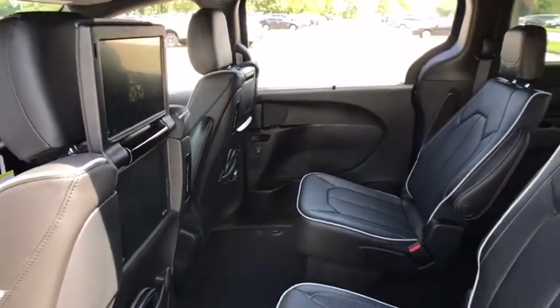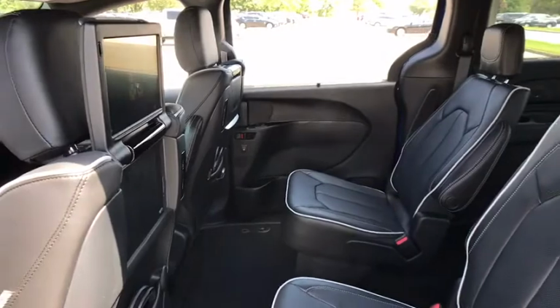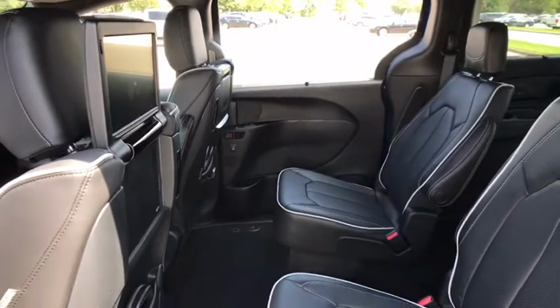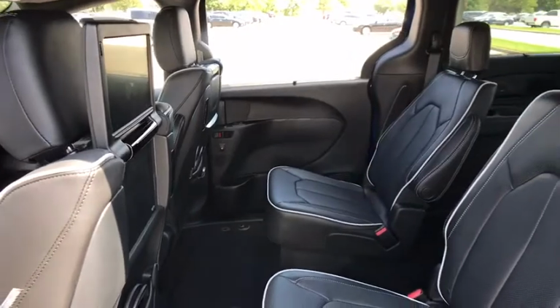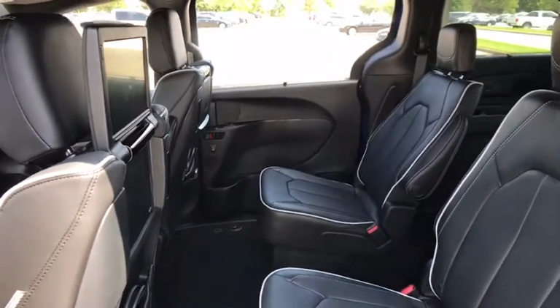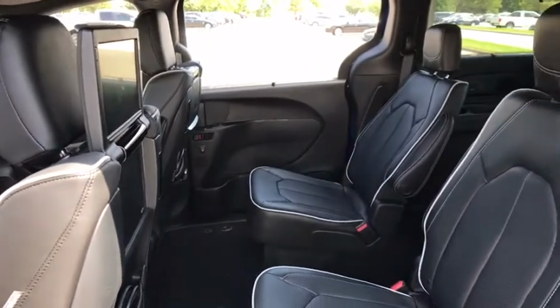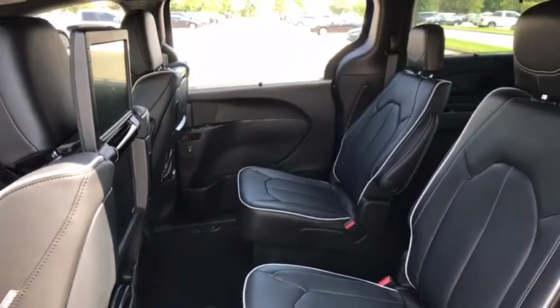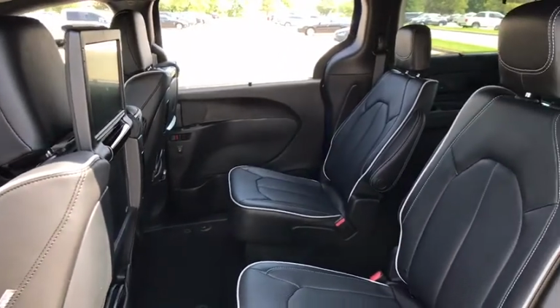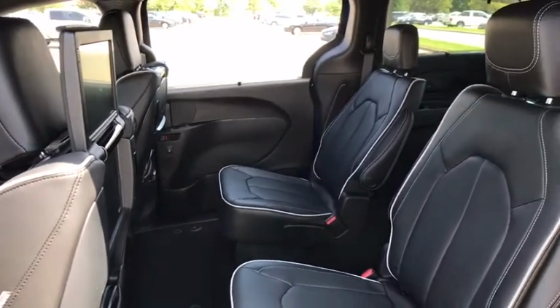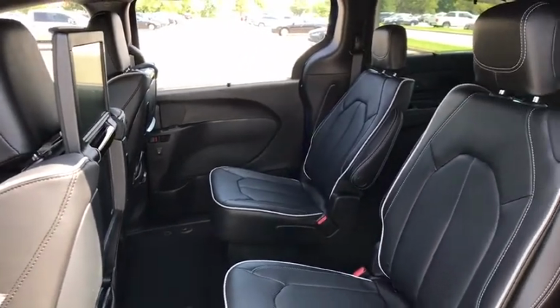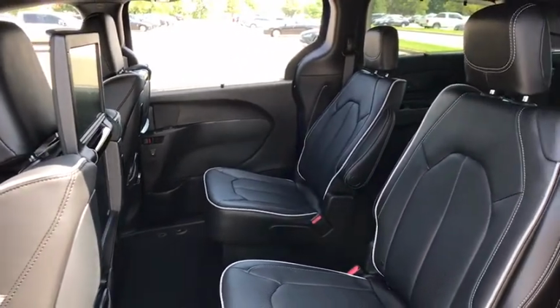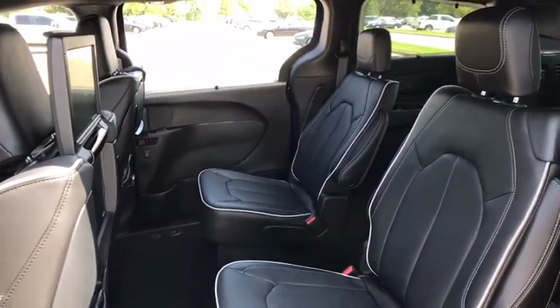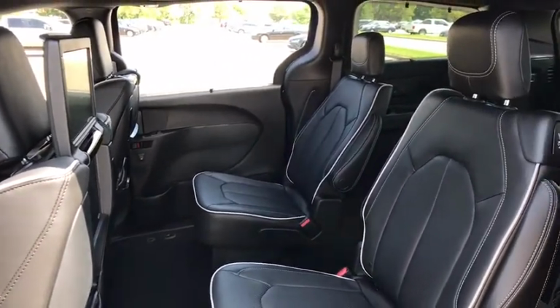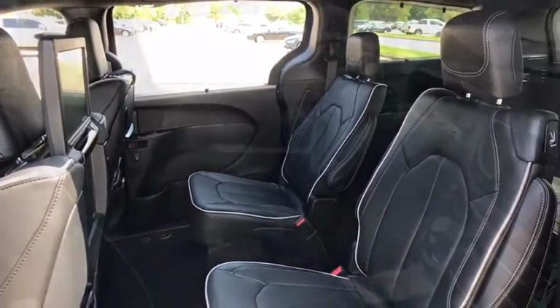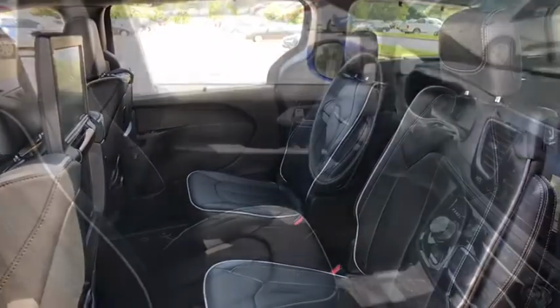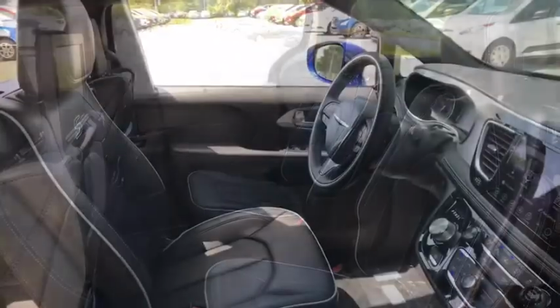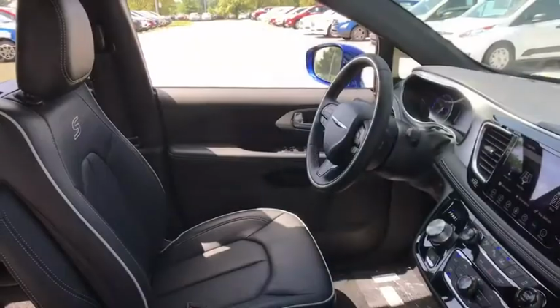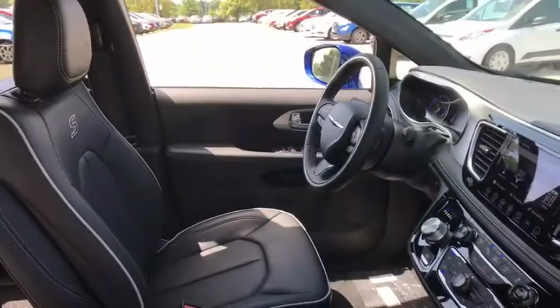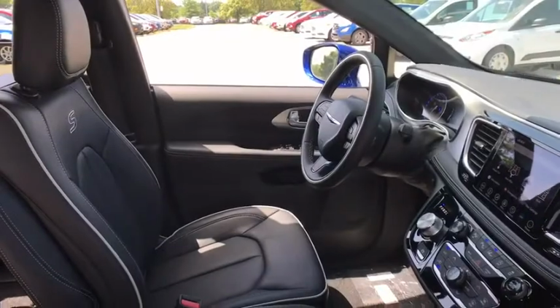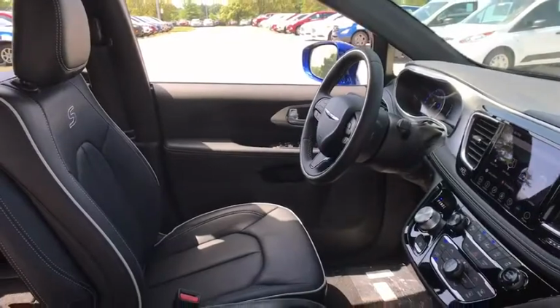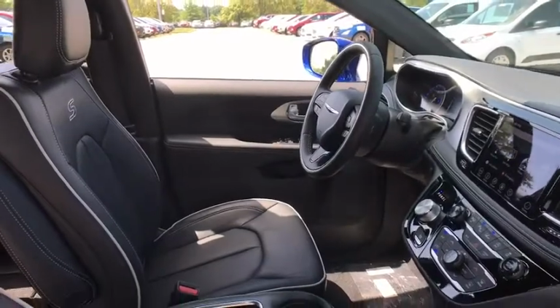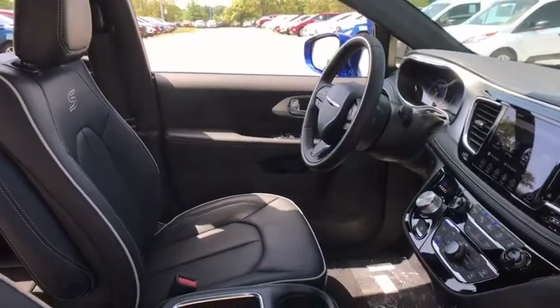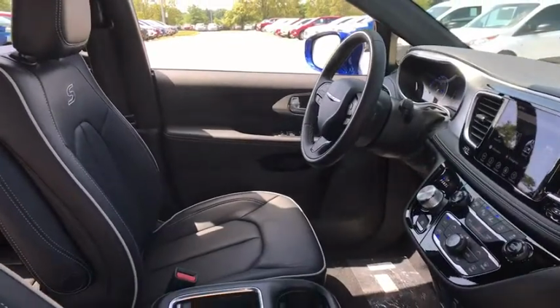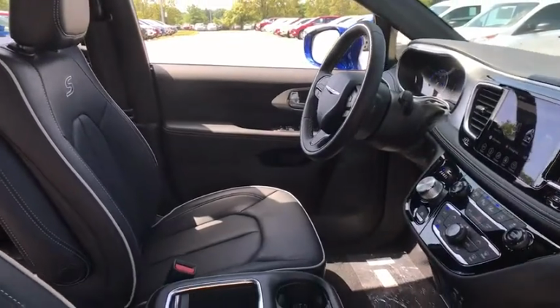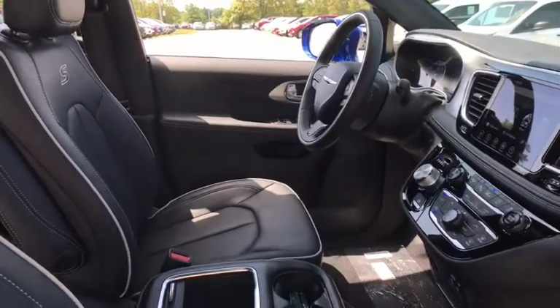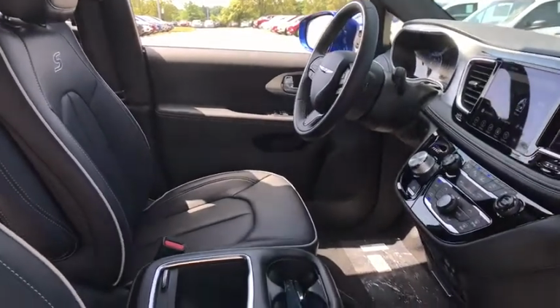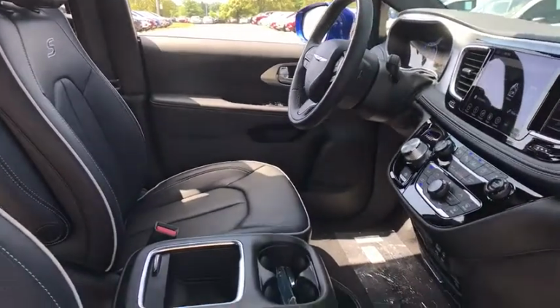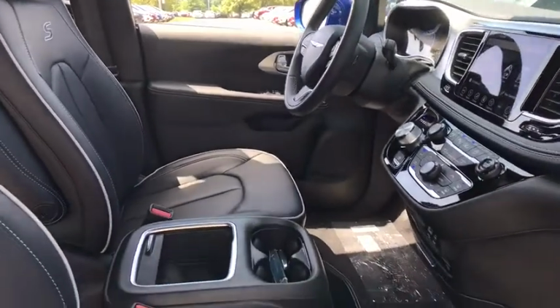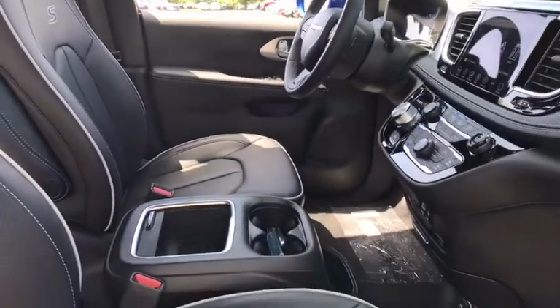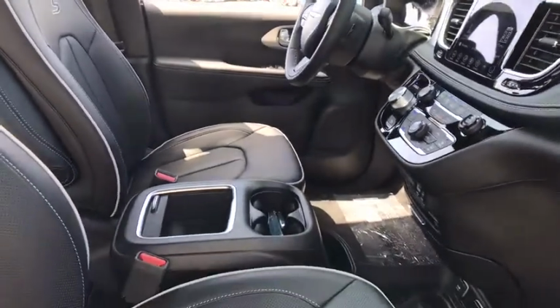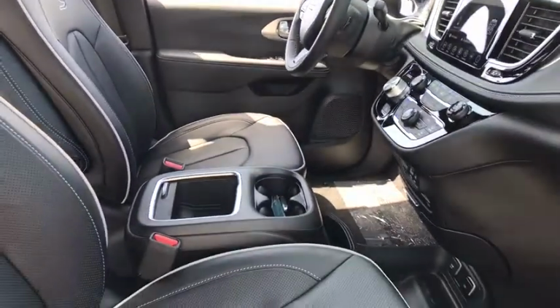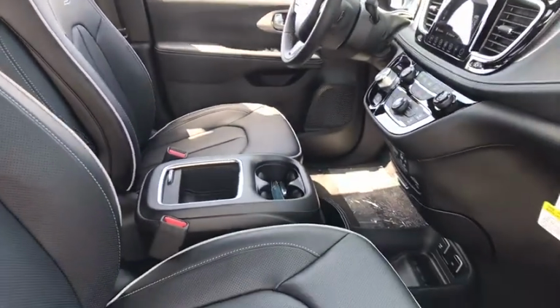Fog lights, heated front seats, heated steering wheel, rear window defroster, compass, security system, power windows, trip computer, brake assist, tachometer.